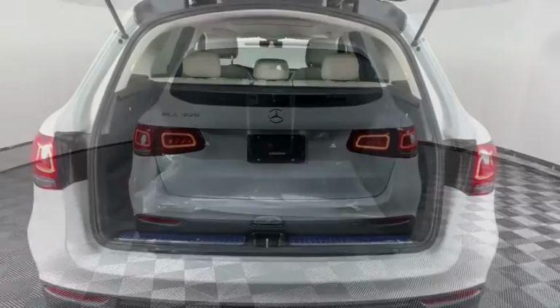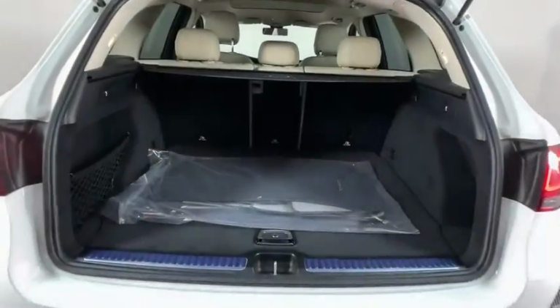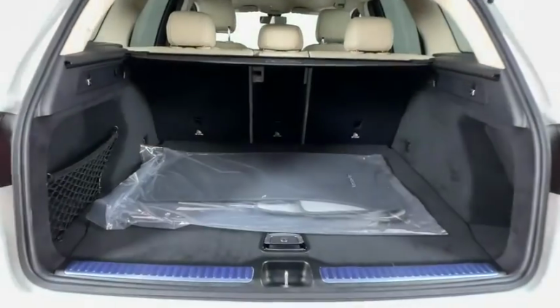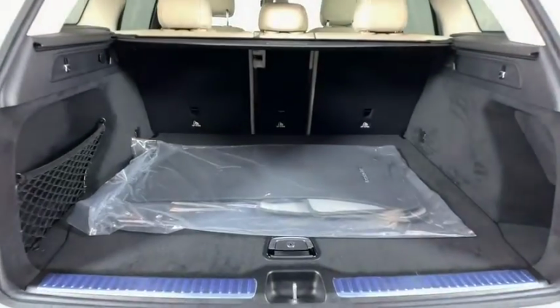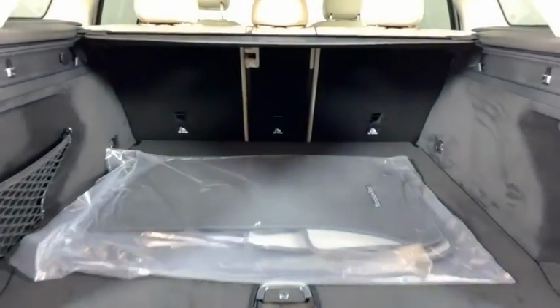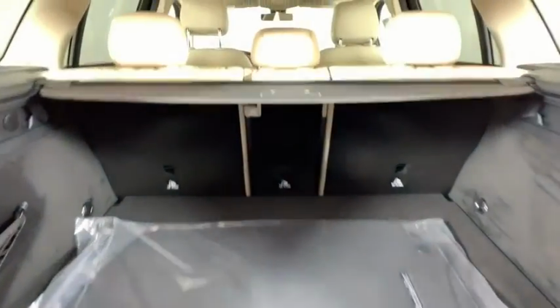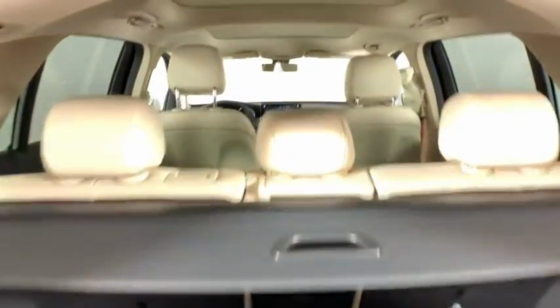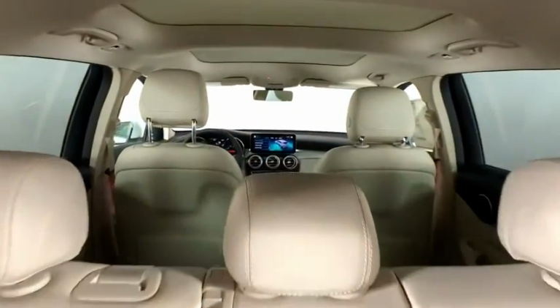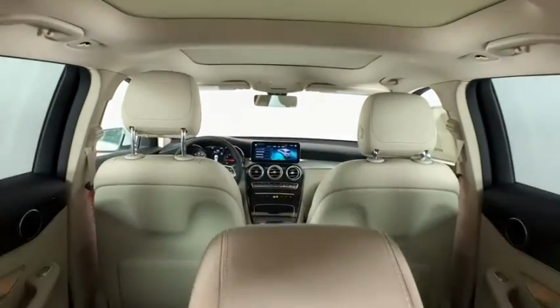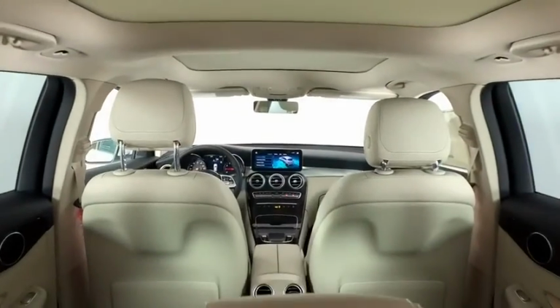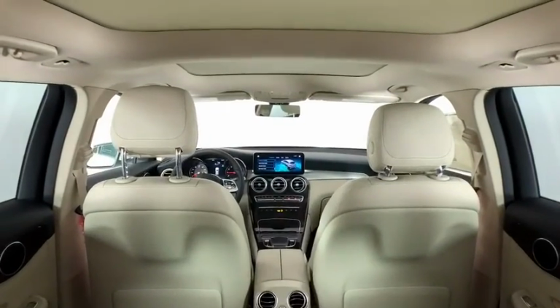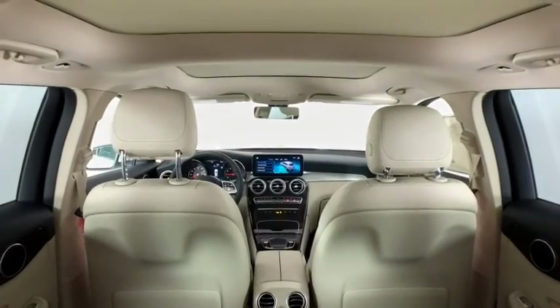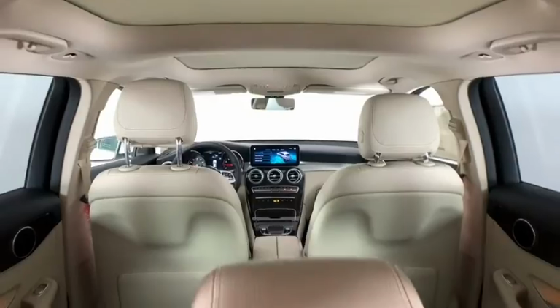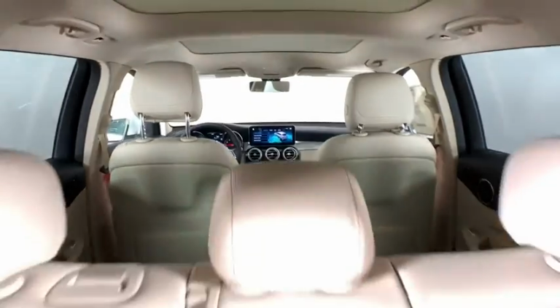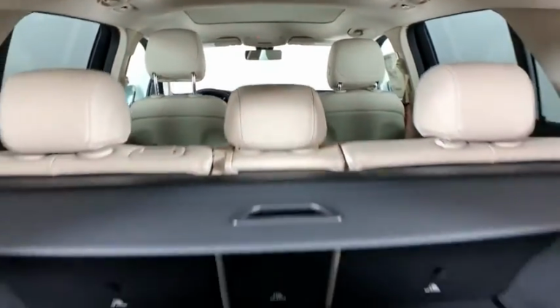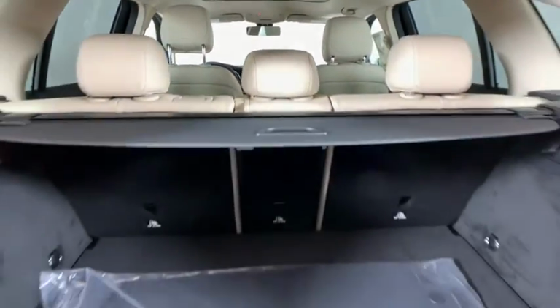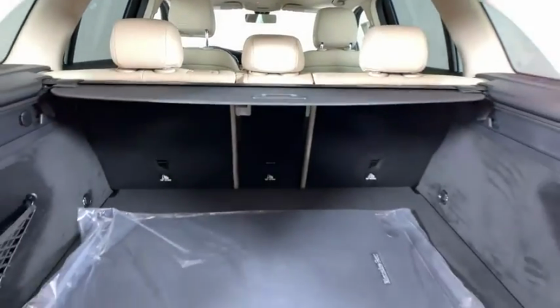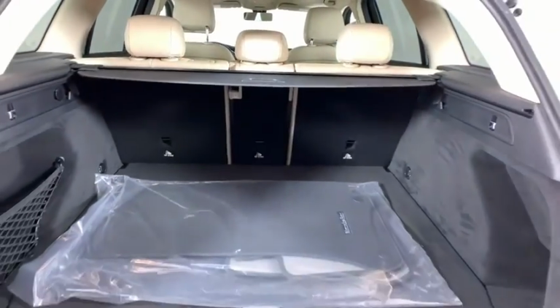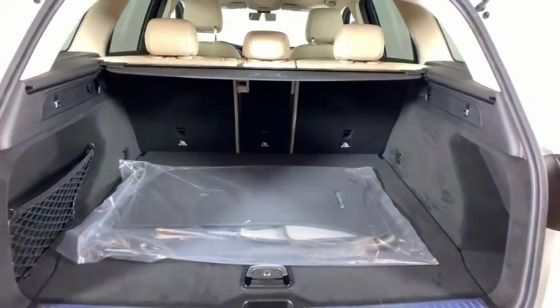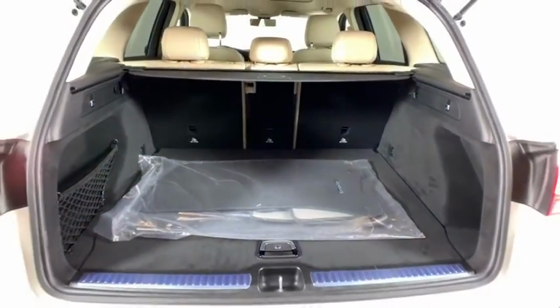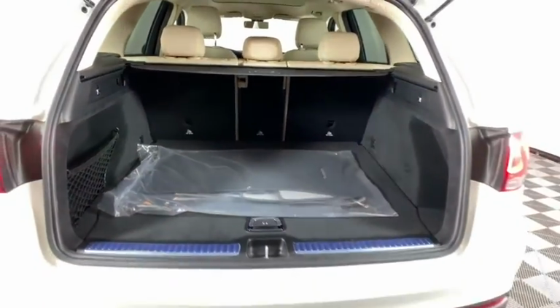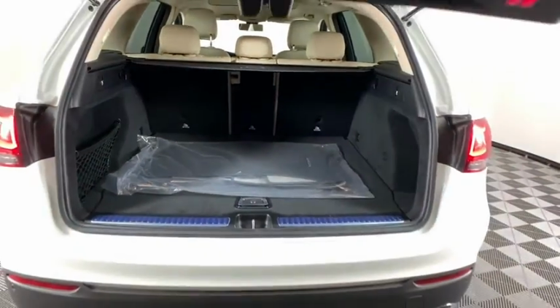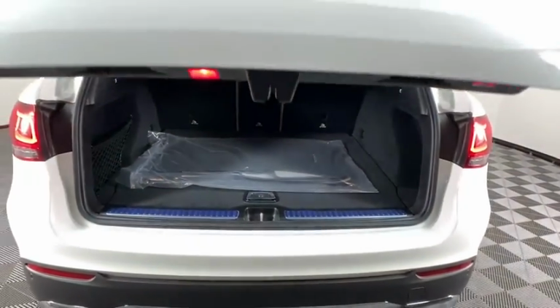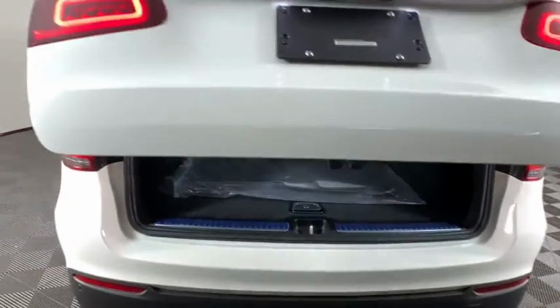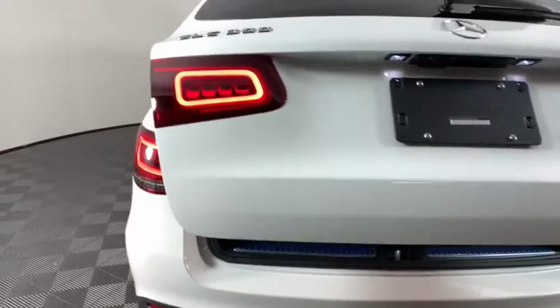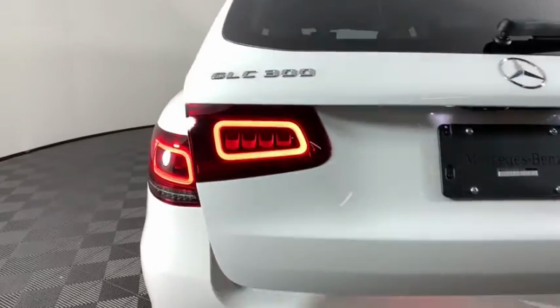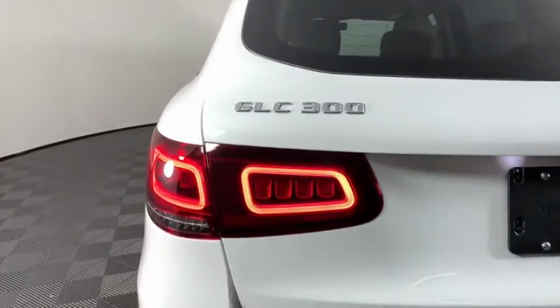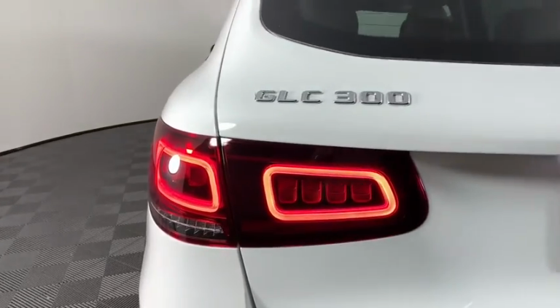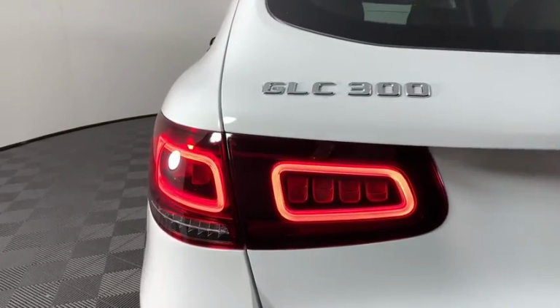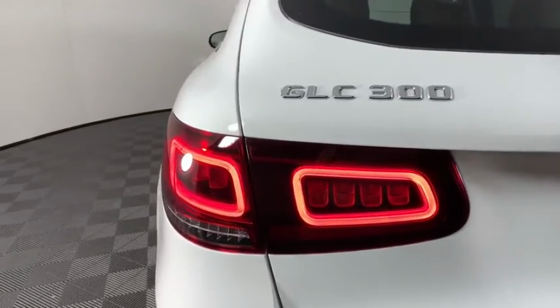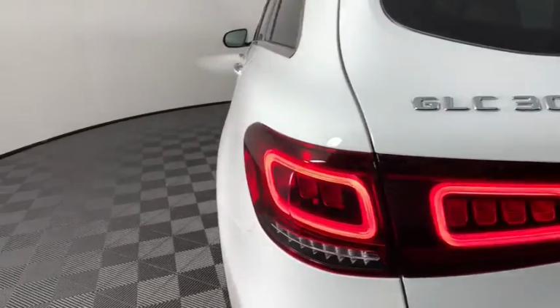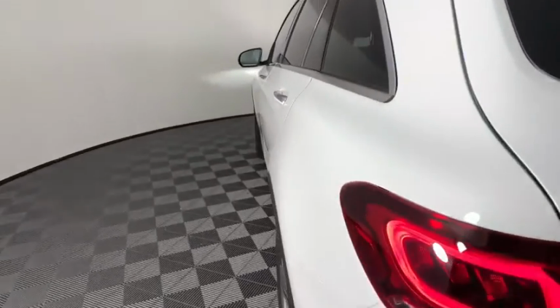Here are some of this vehicle's great options: power liftgate, traction control, power passenger seat, dual airbags, alloy wheels, power steering, four-wheel disc brakes, active suspension system, electronic stability control.